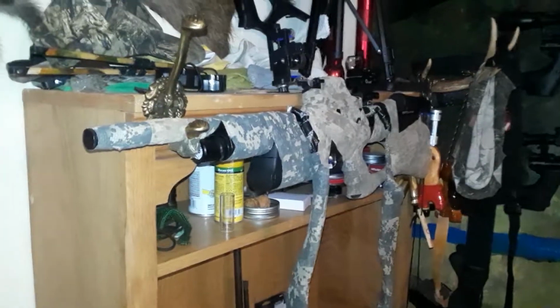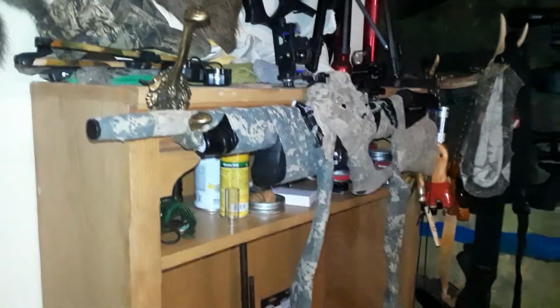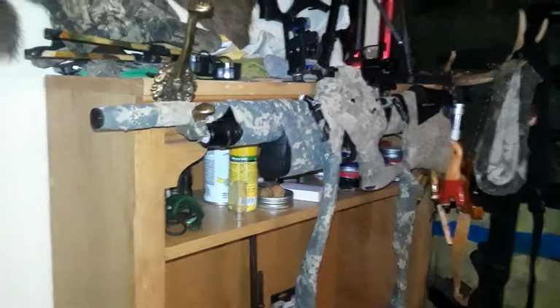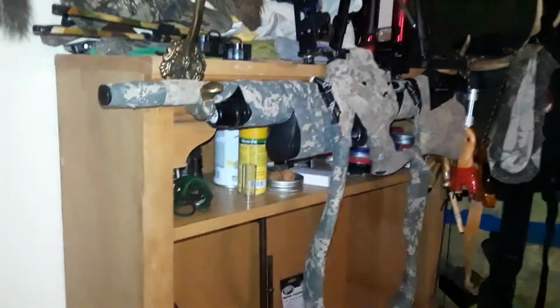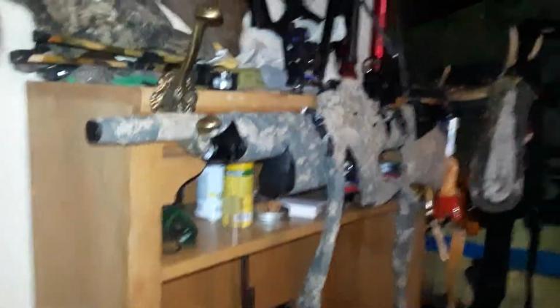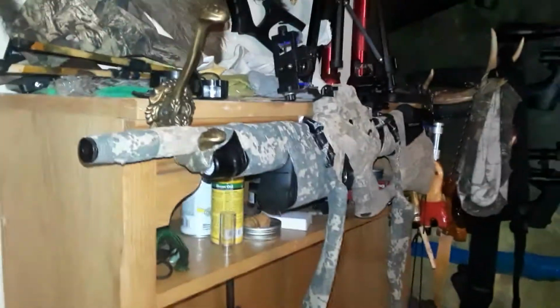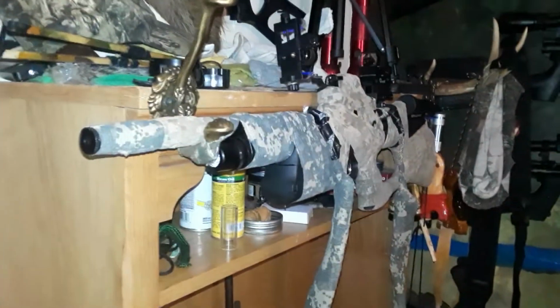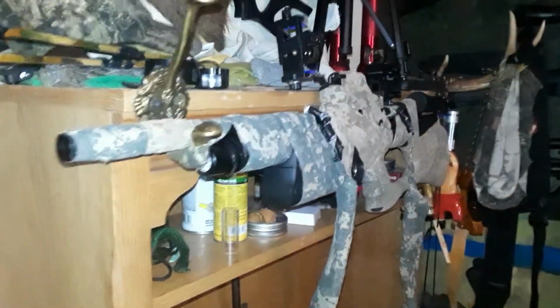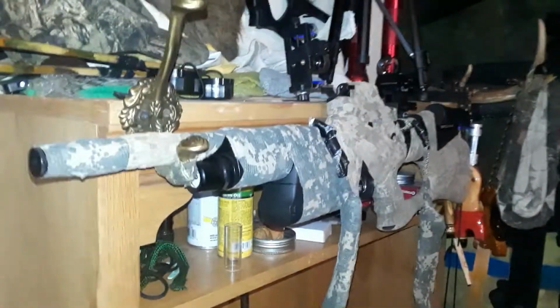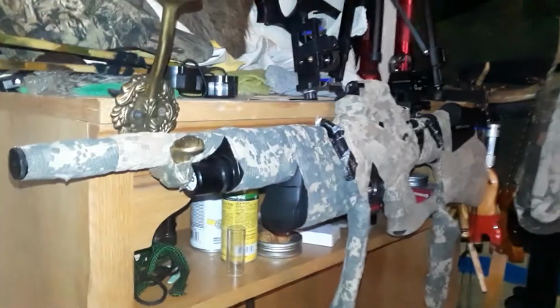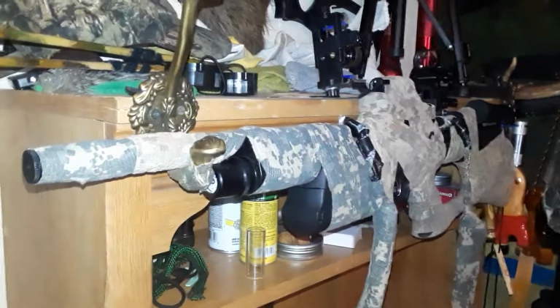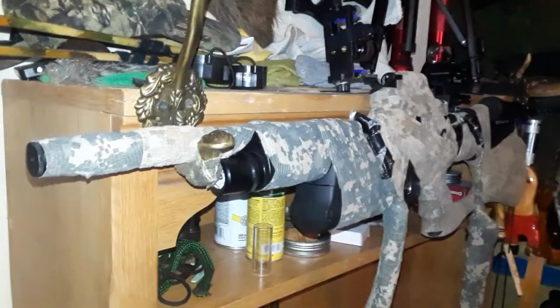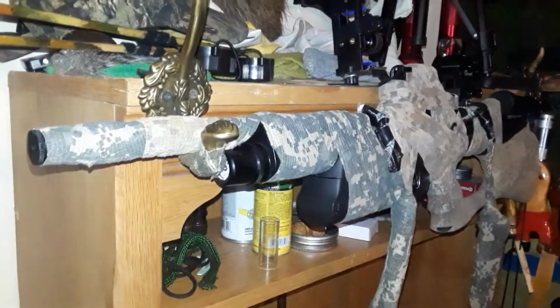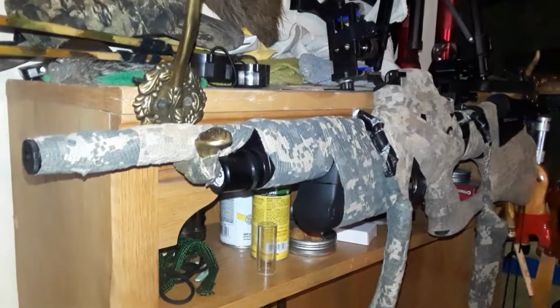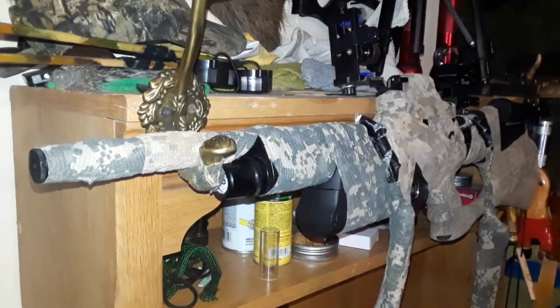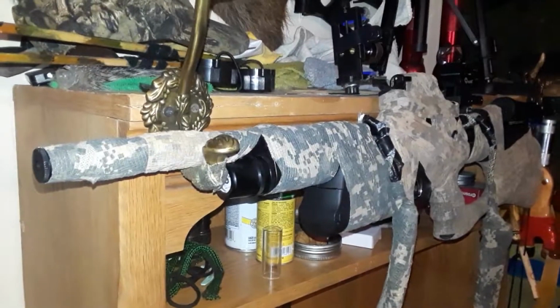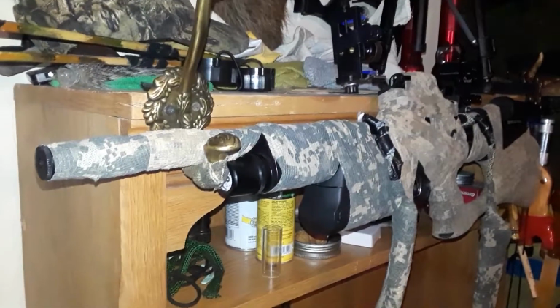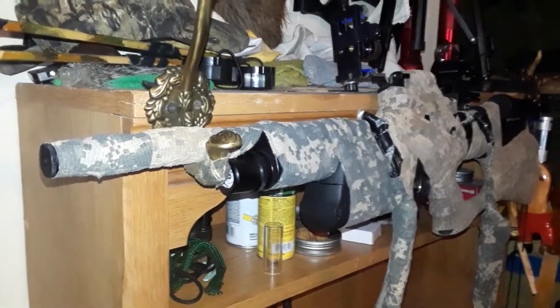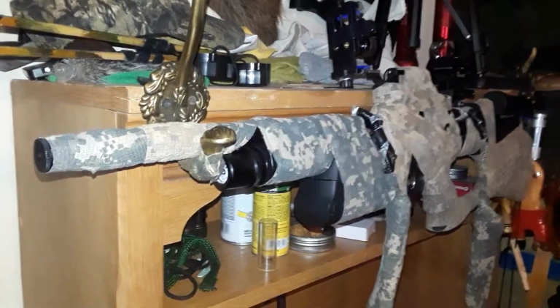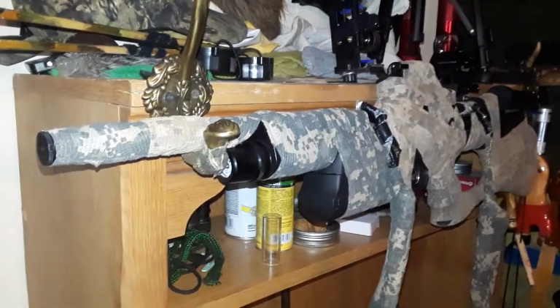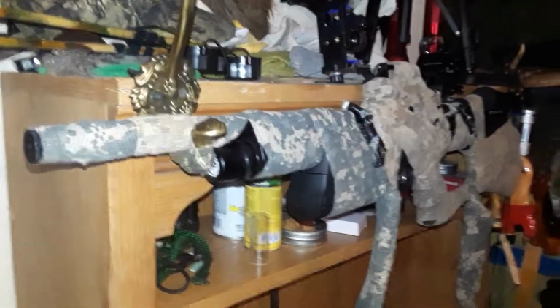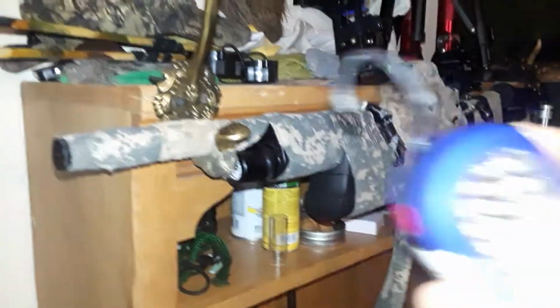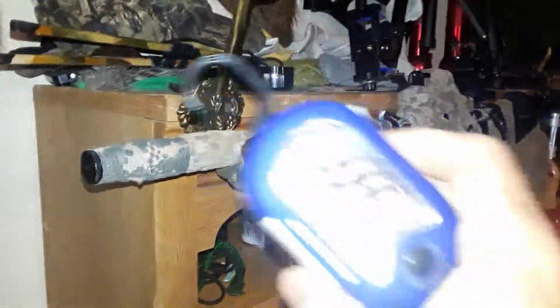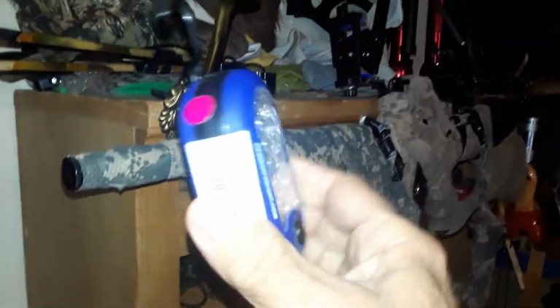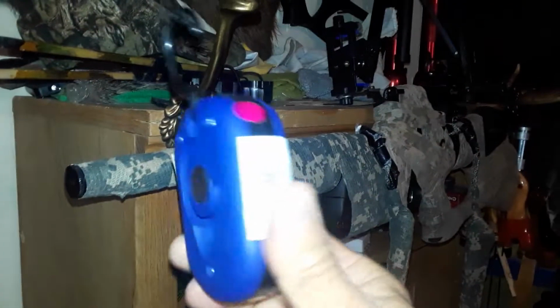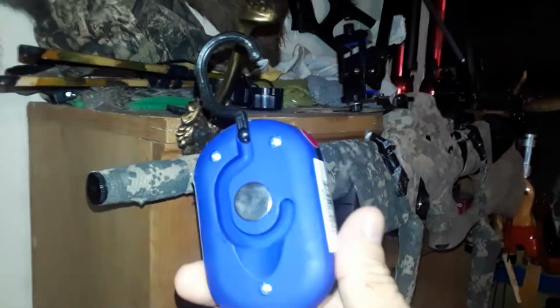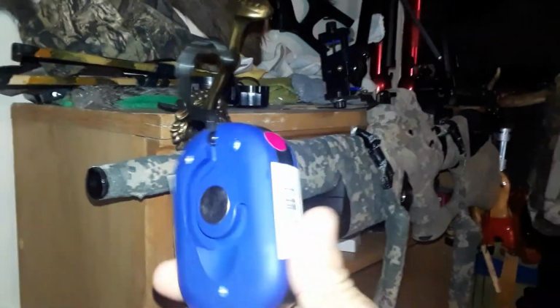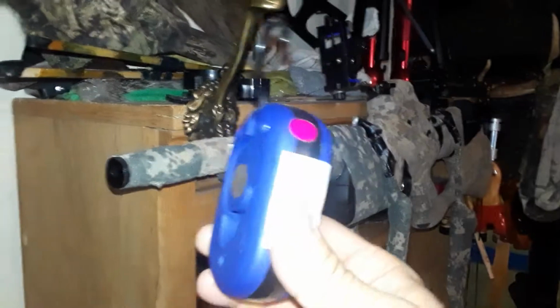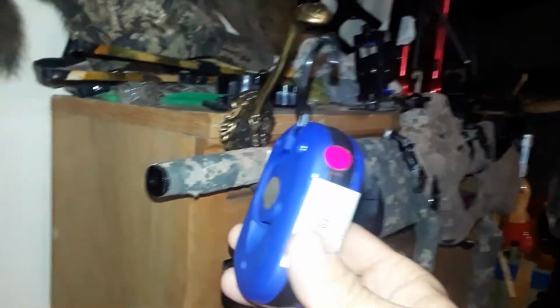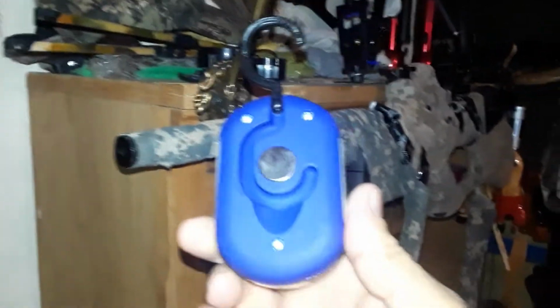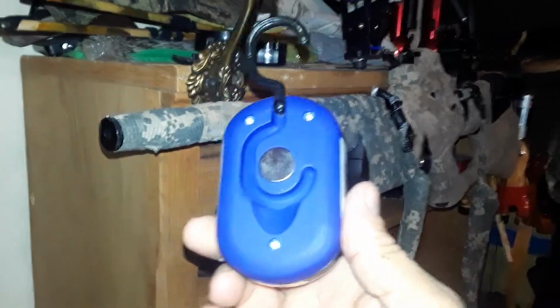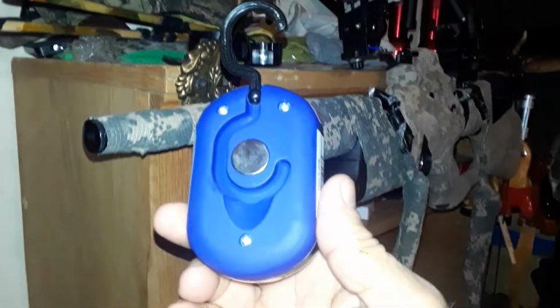Jerry here. I wanted to show you something that I came across that works really good. It's this — a Harbor Freight magnetic light.